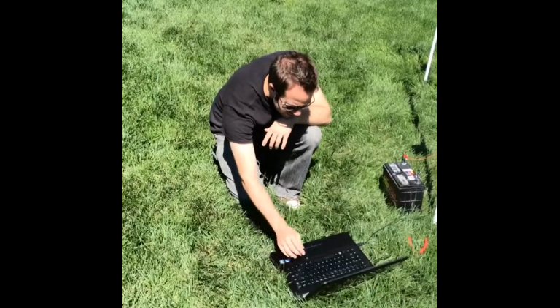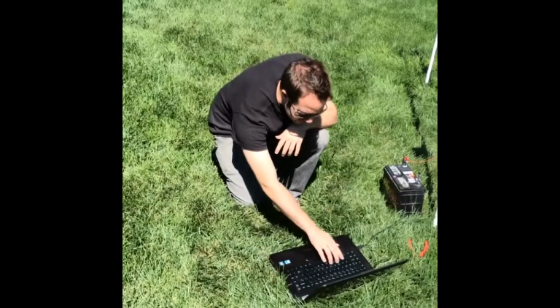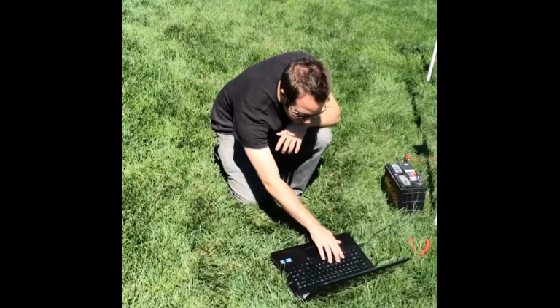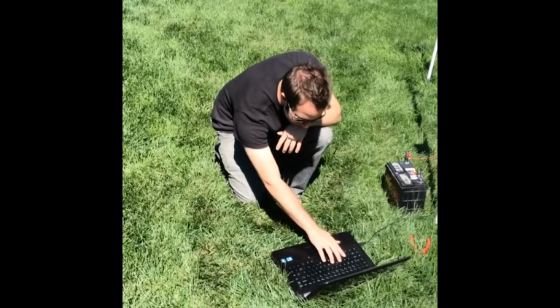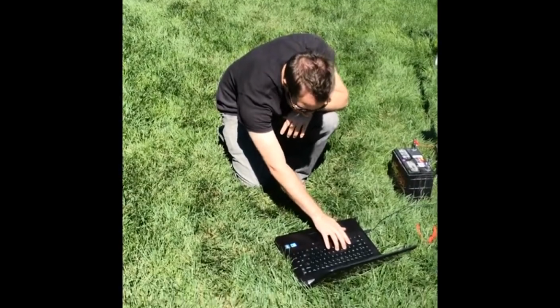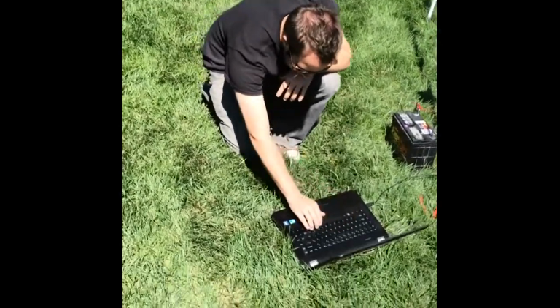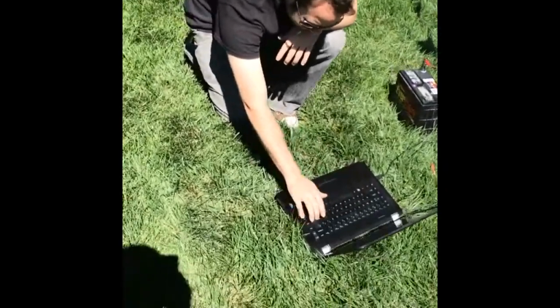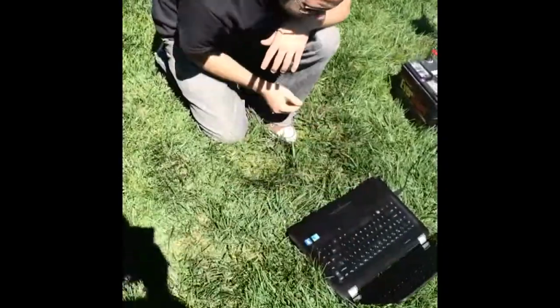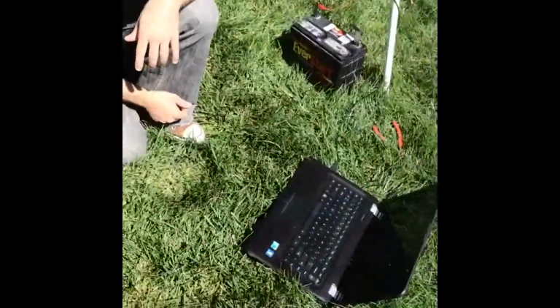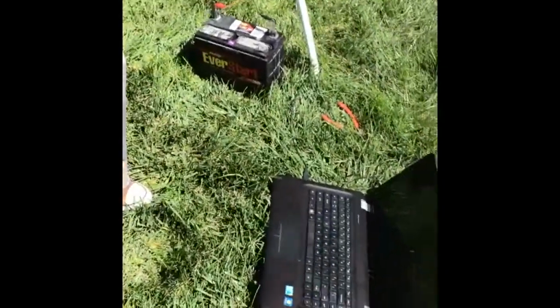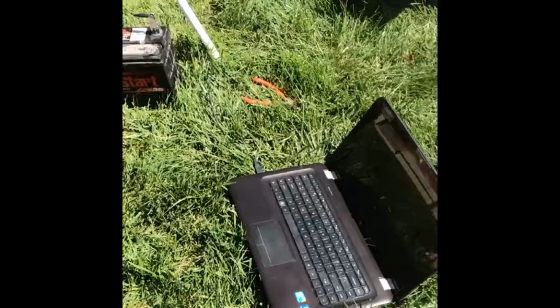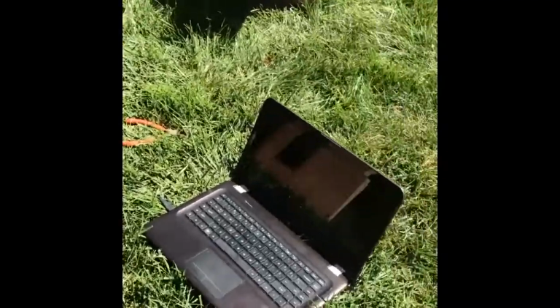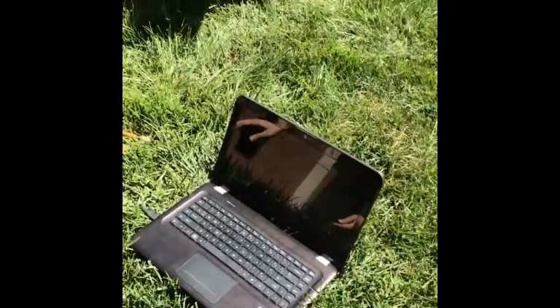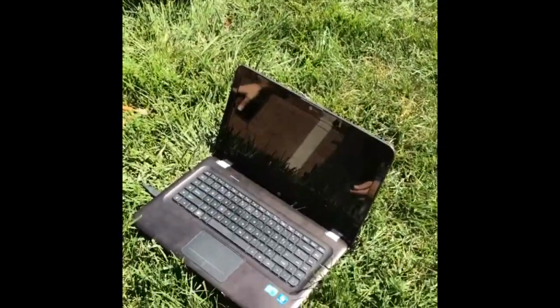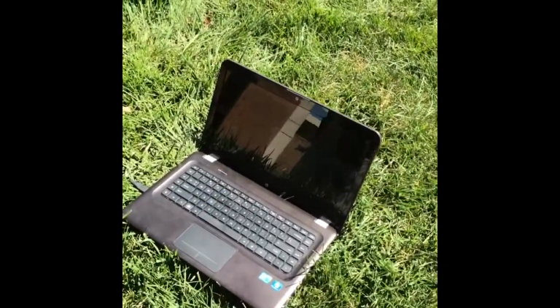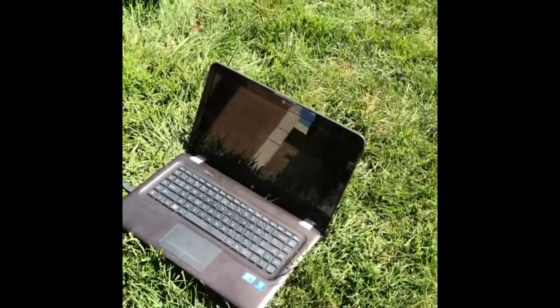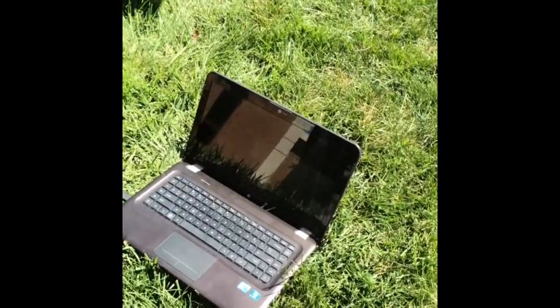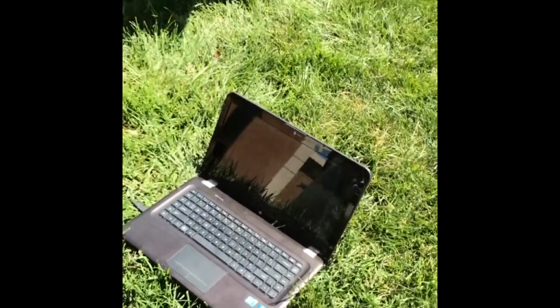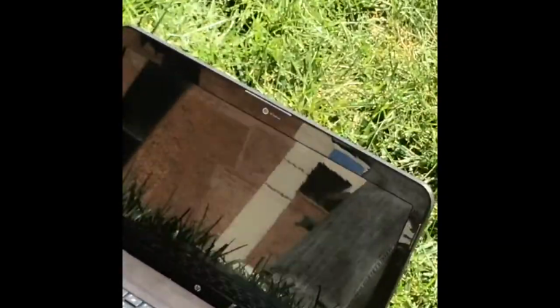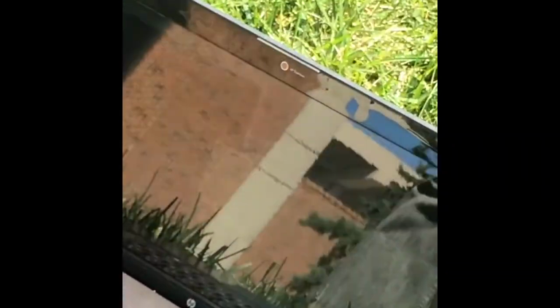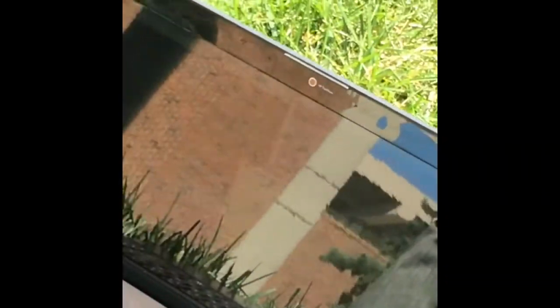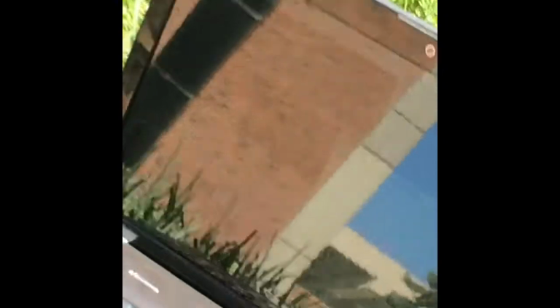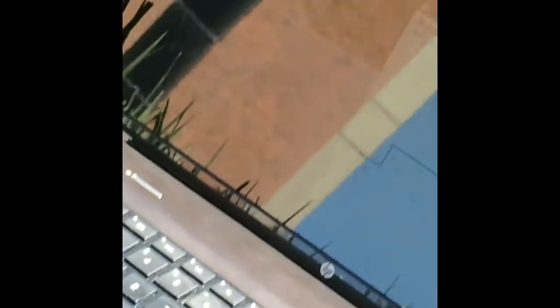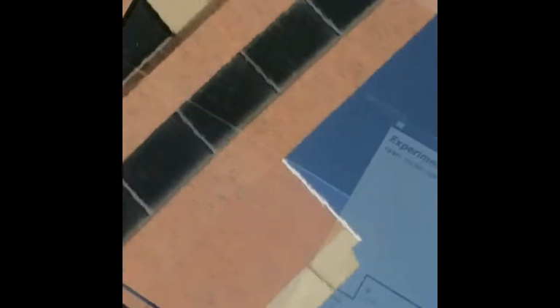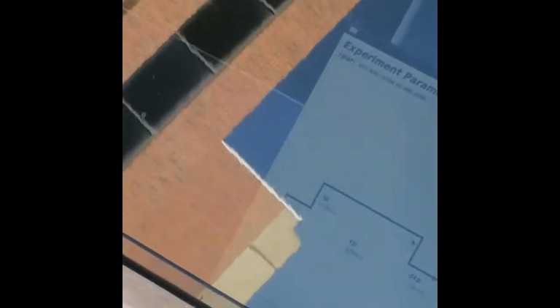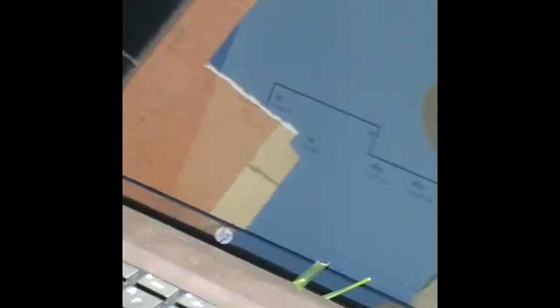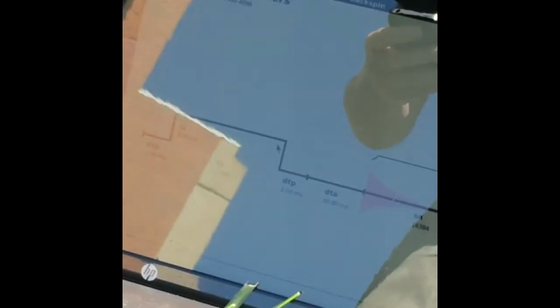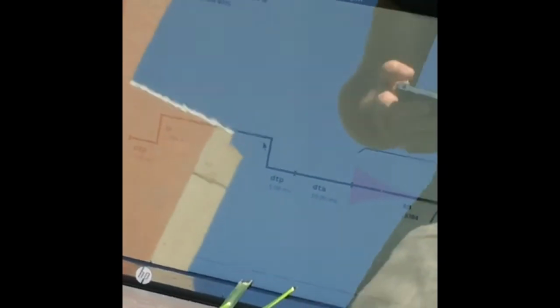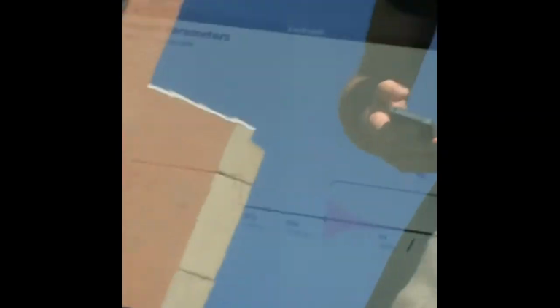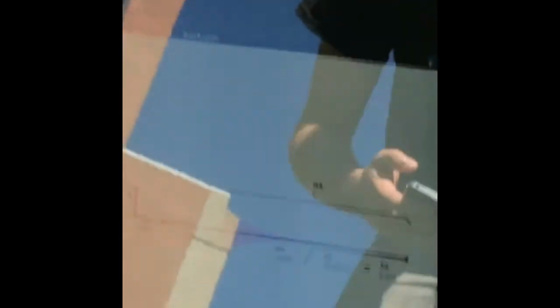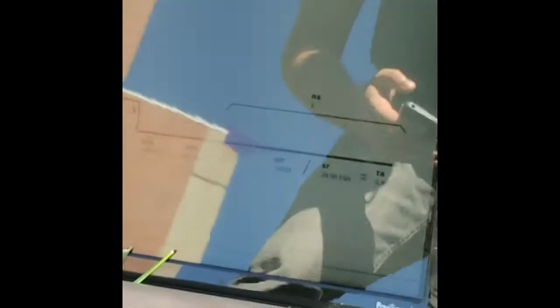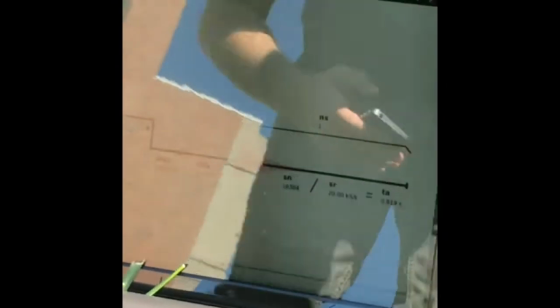Let's see if this works. We have a 10 second polarization where the battery is actually sending current through the coil, and after 10 seconds it disengages.